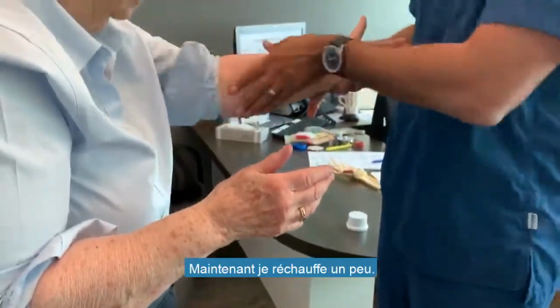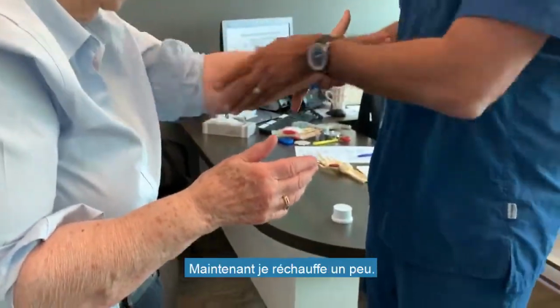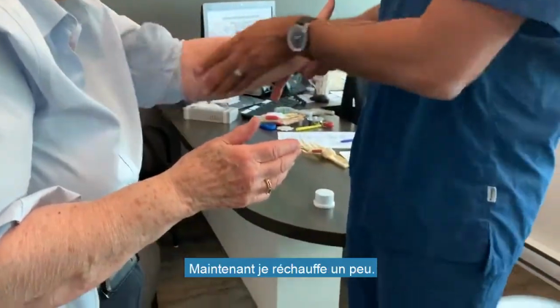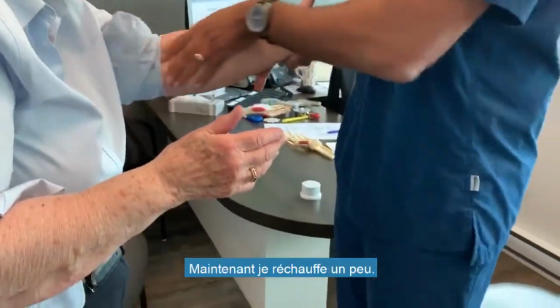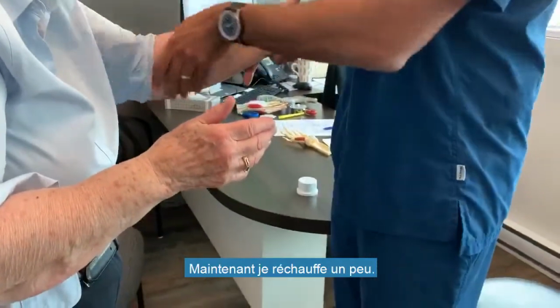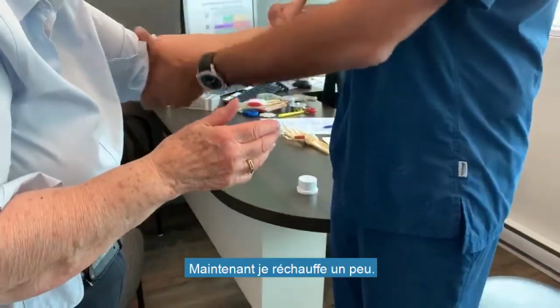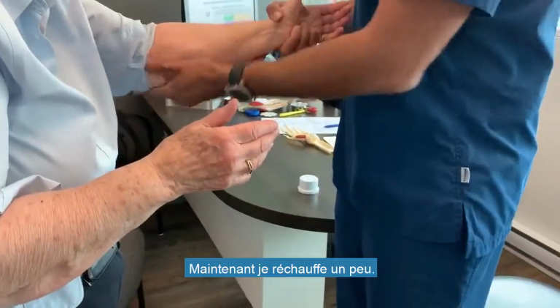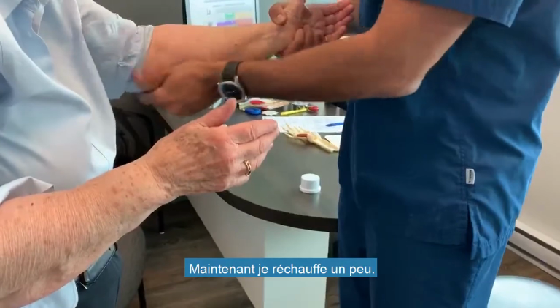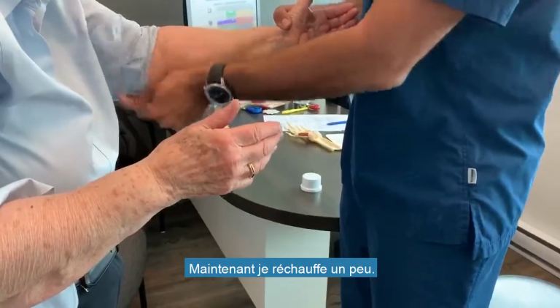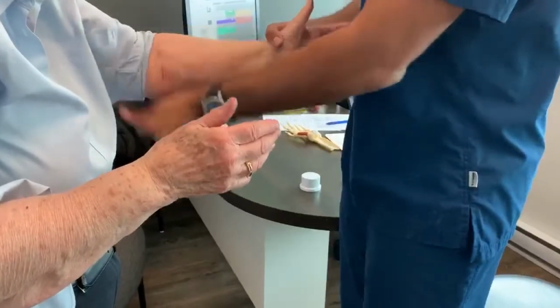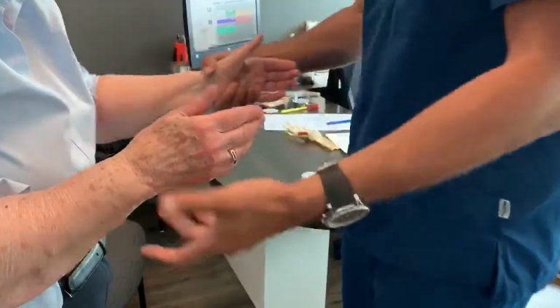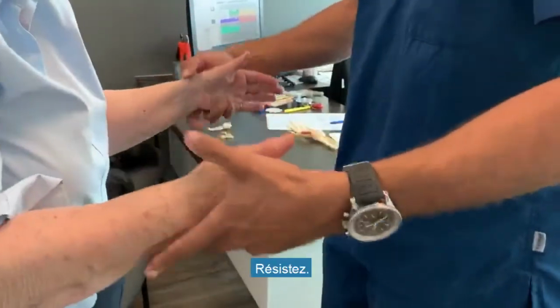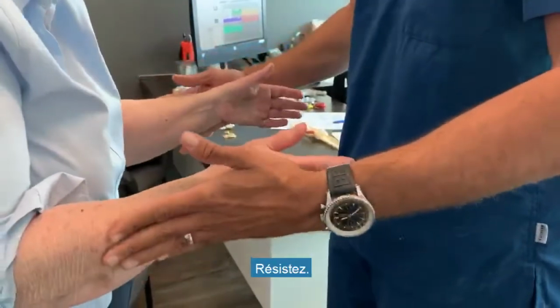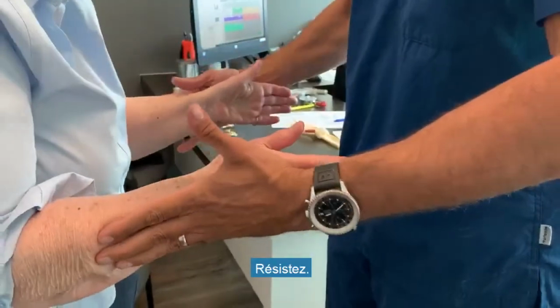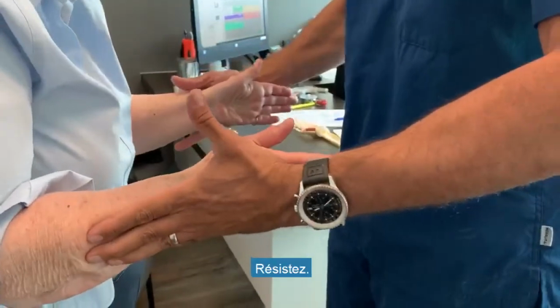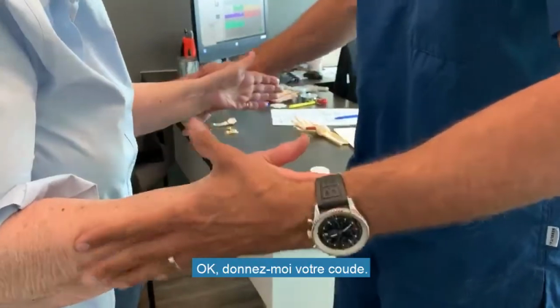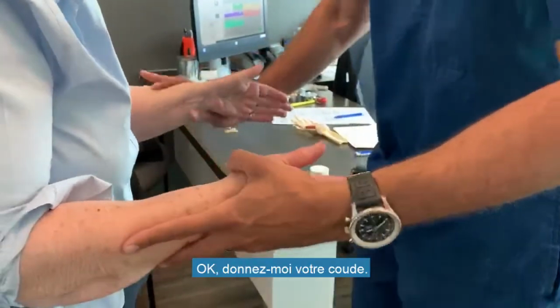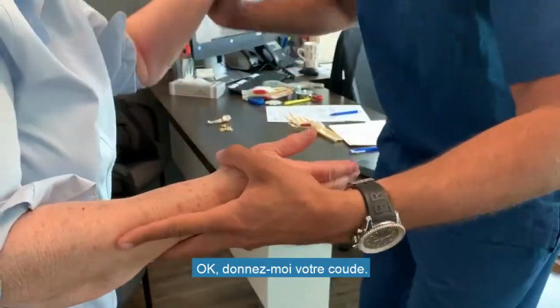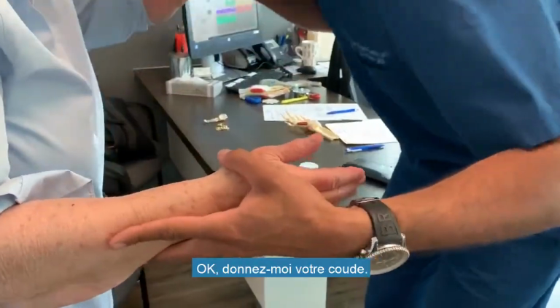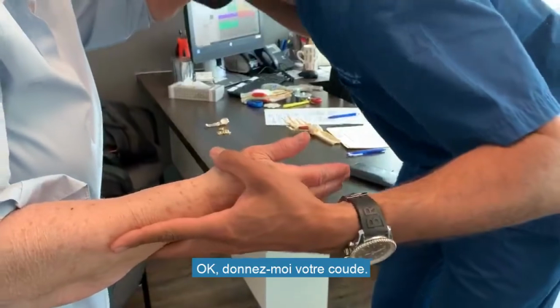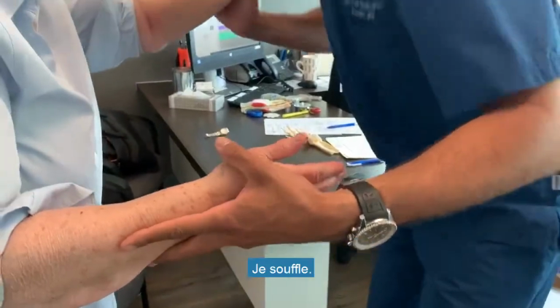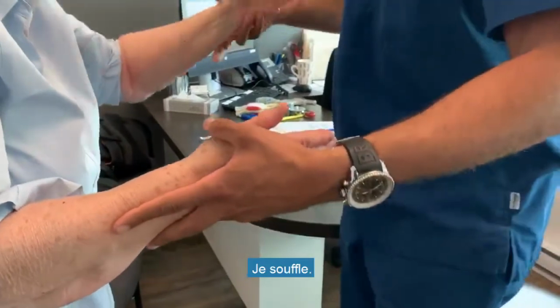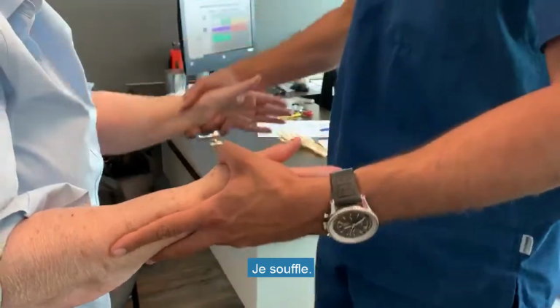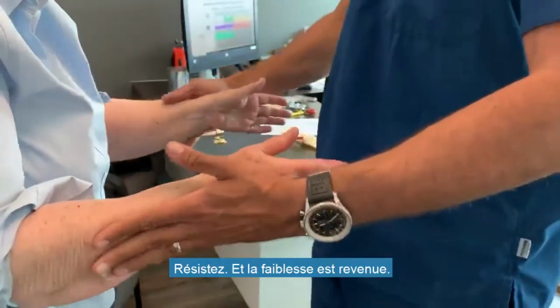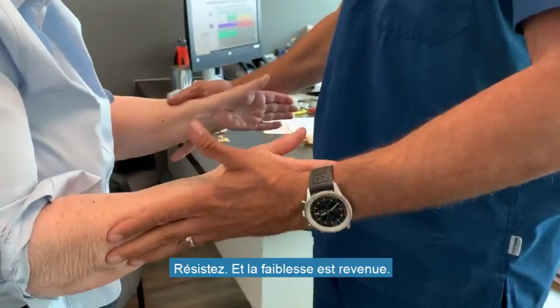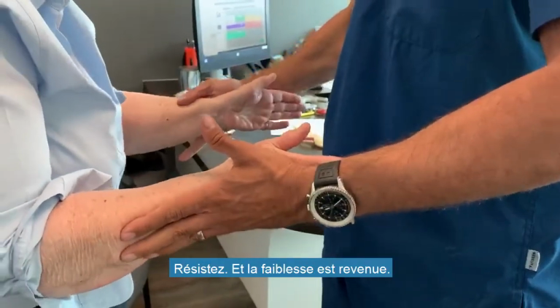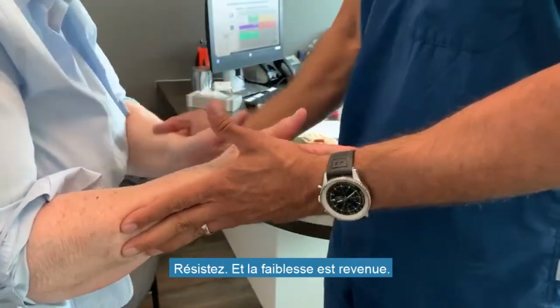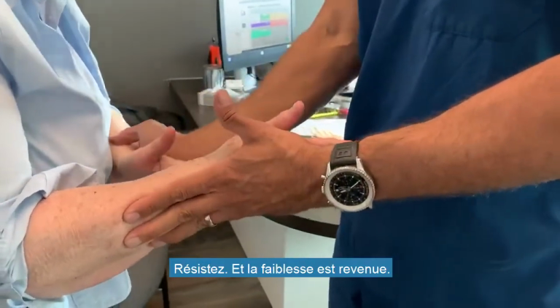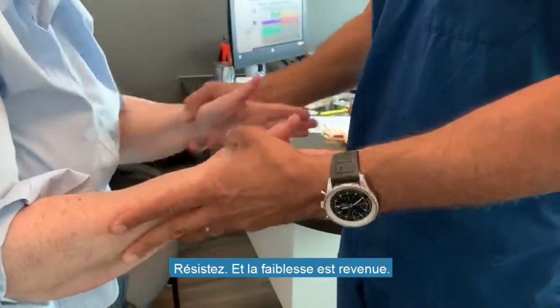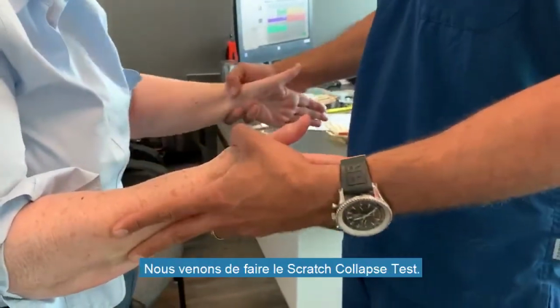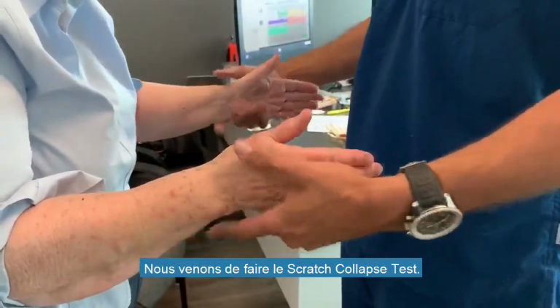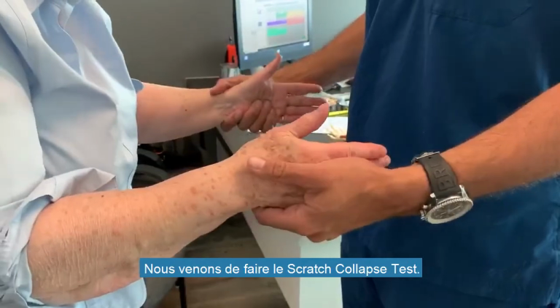Now I can warm her up a little bit — resist. Now I just blow on the area — resist me. And now she's weak. That was the scratch collapse test.